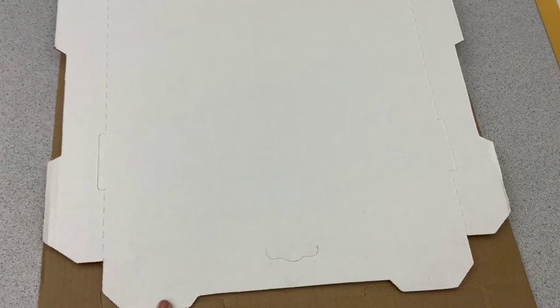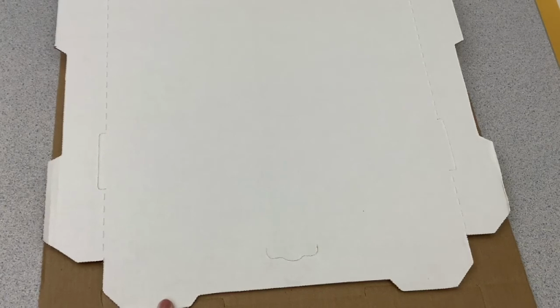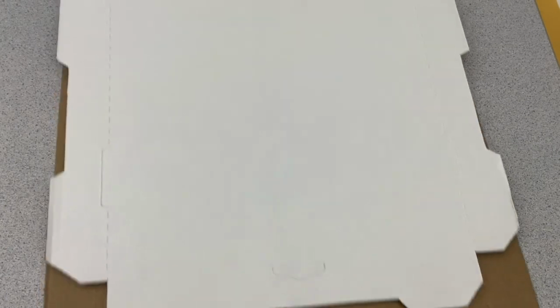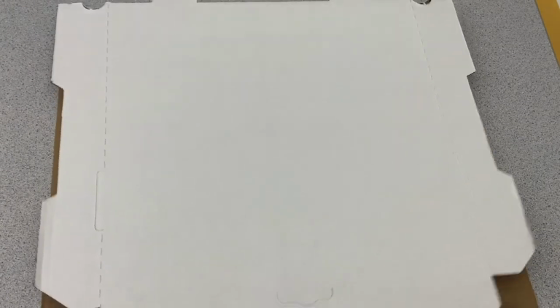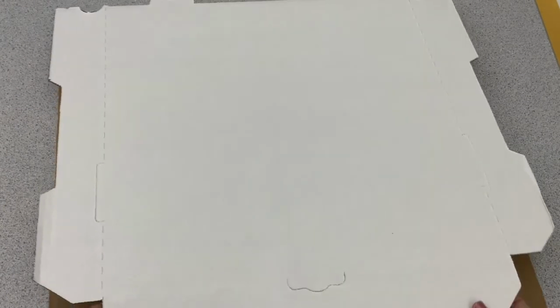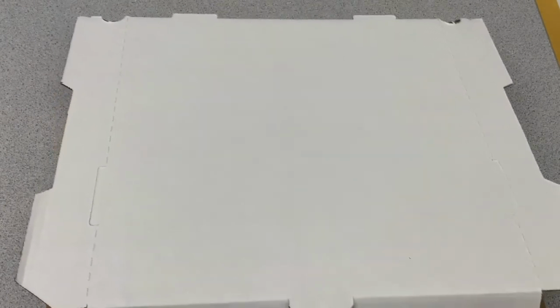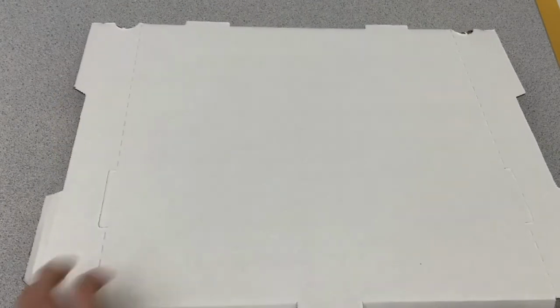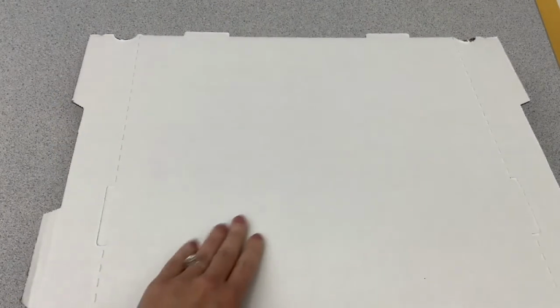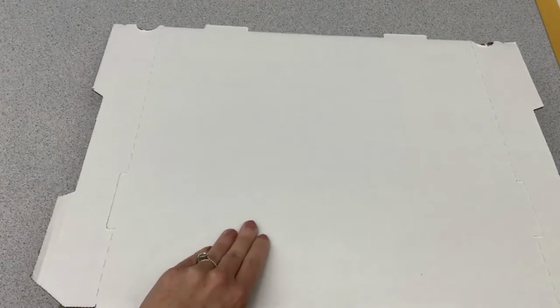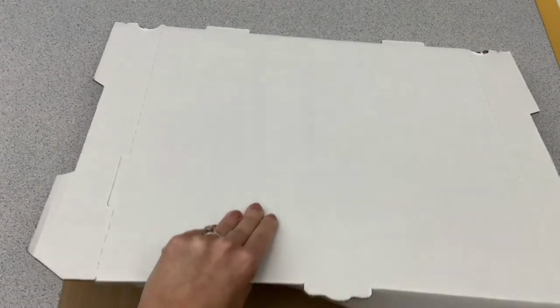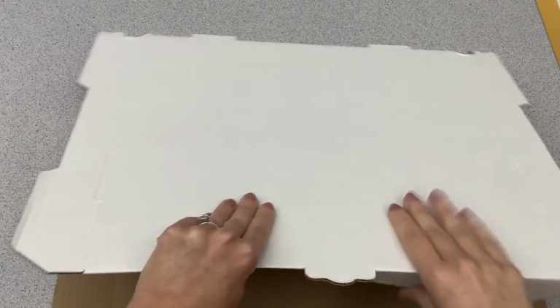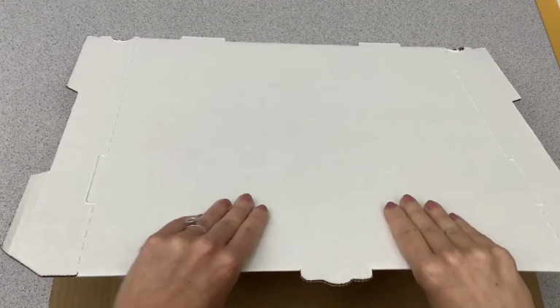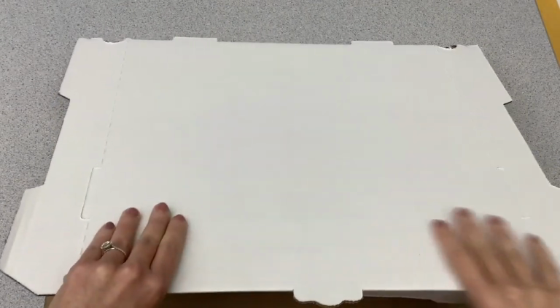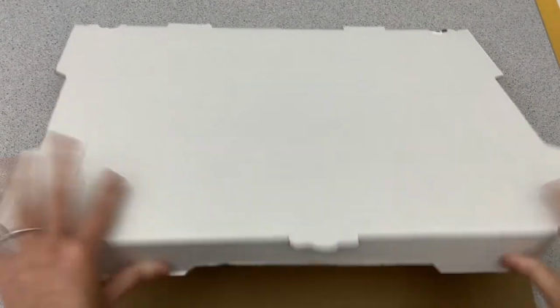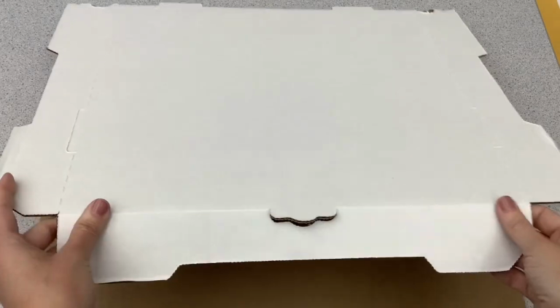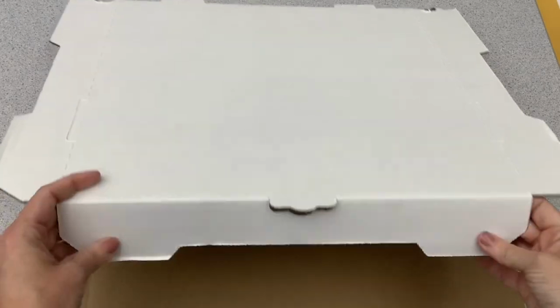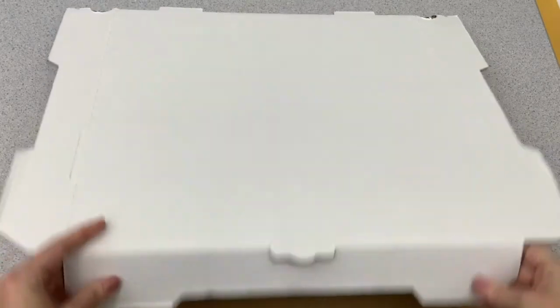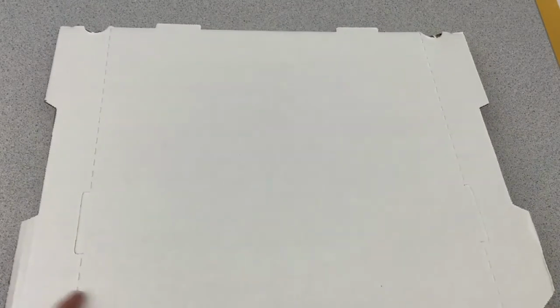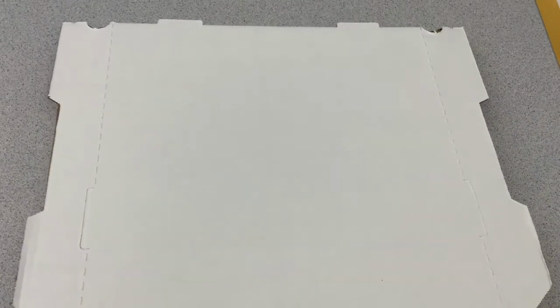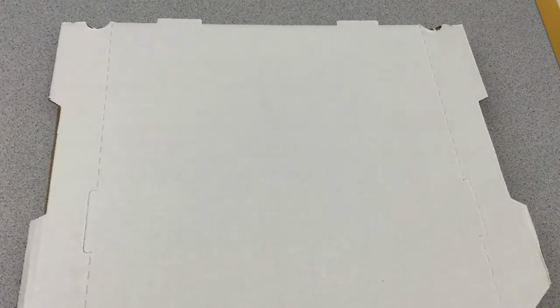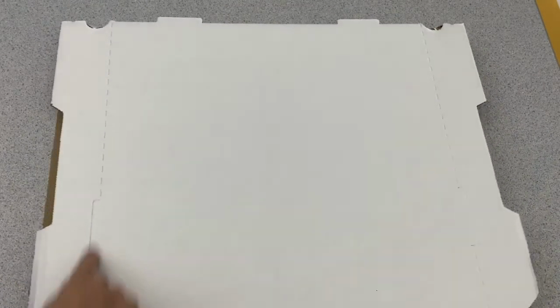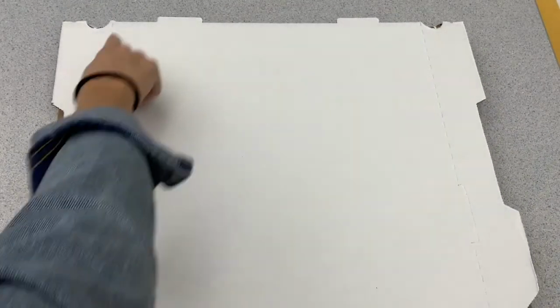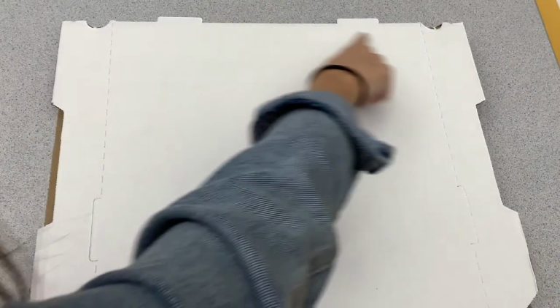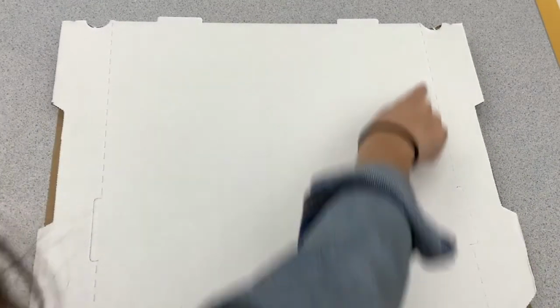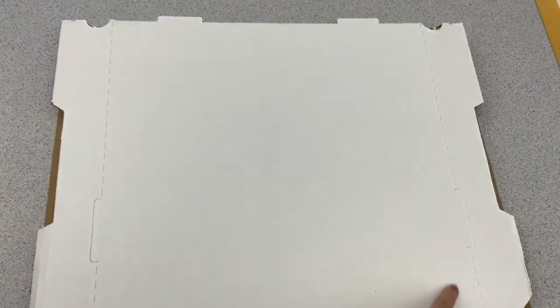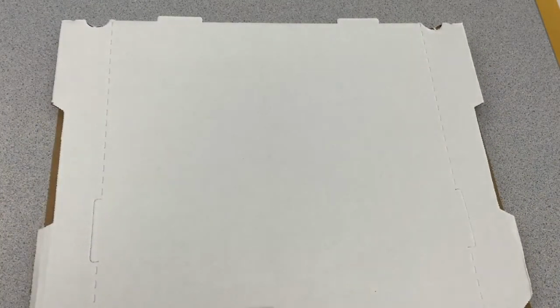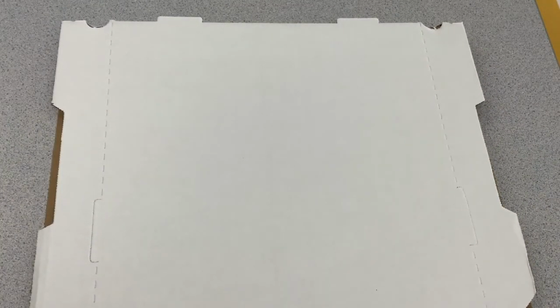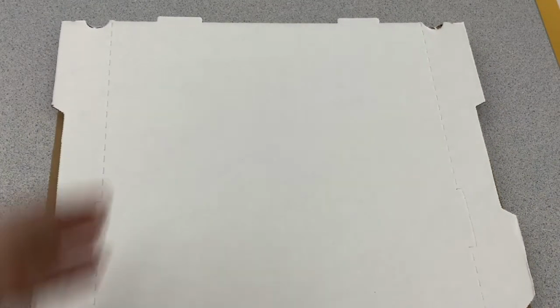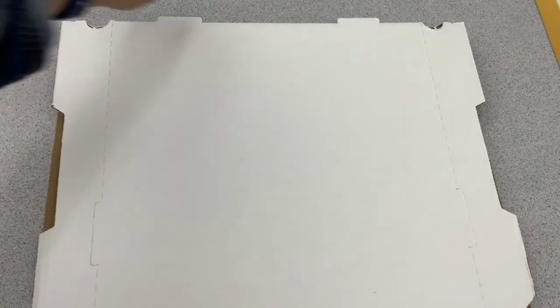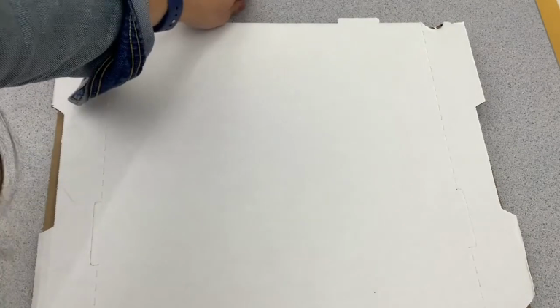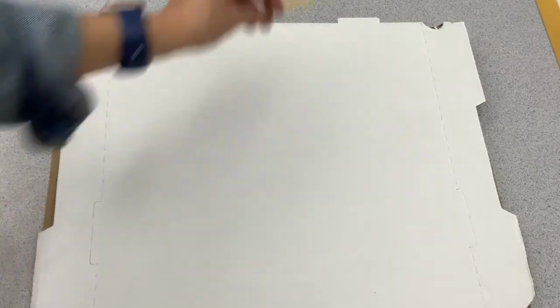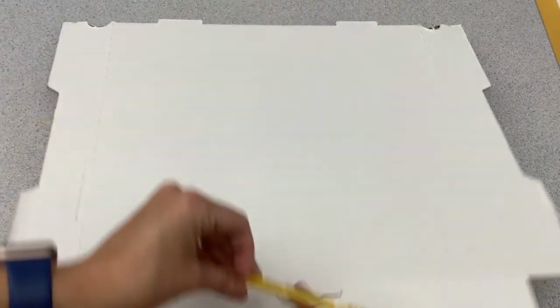For our pizza box project we are going to do a patterned flower. You're going to want to make sure you're doing it just in the center square, not along the flaps.